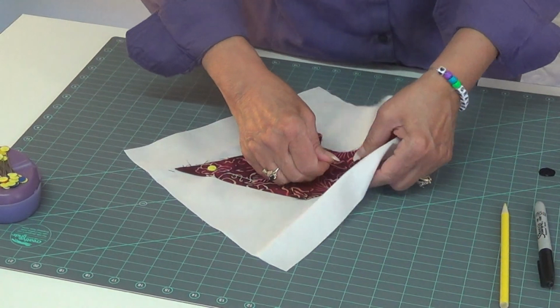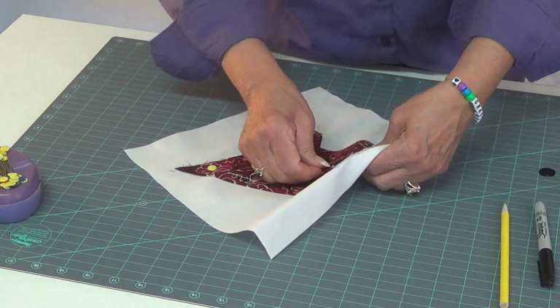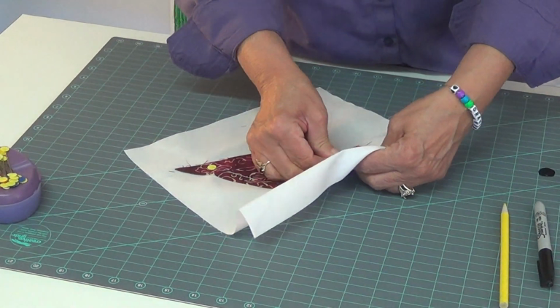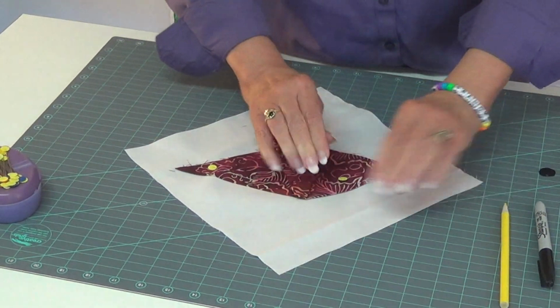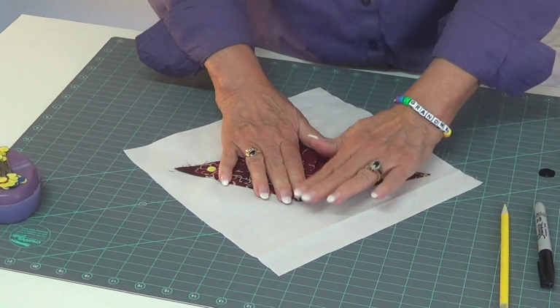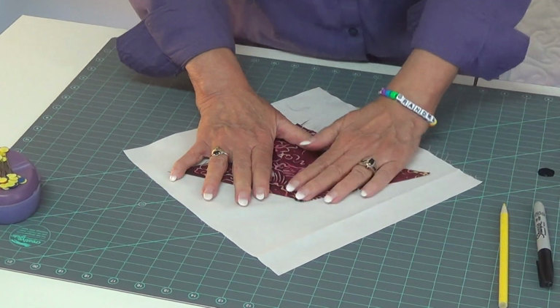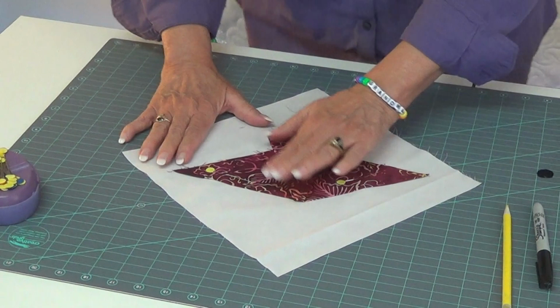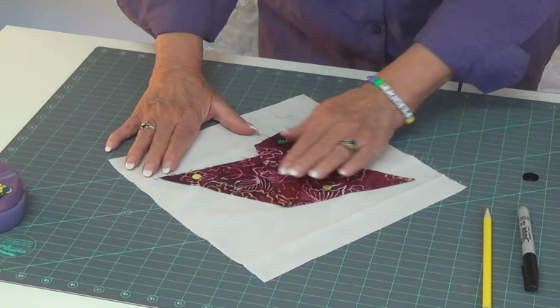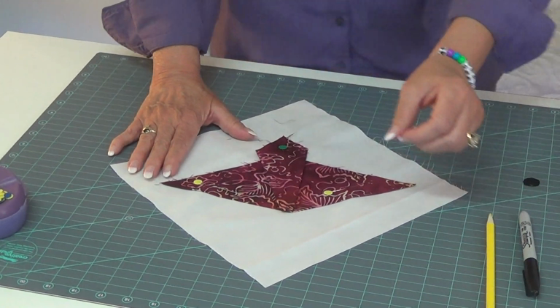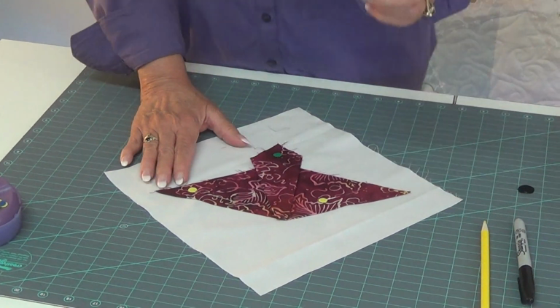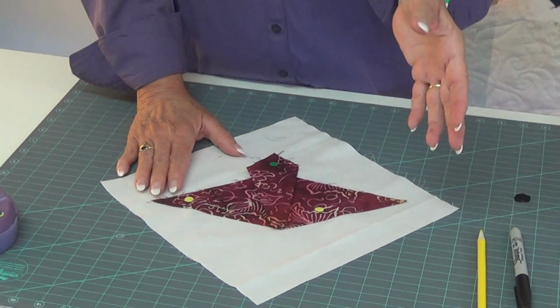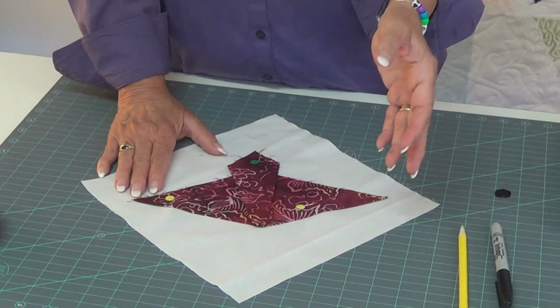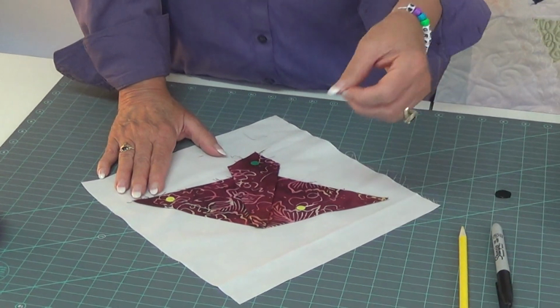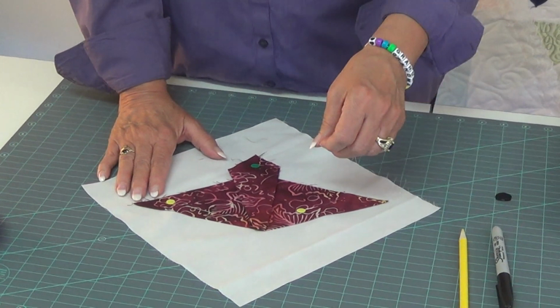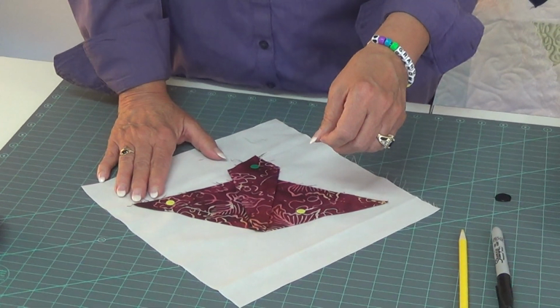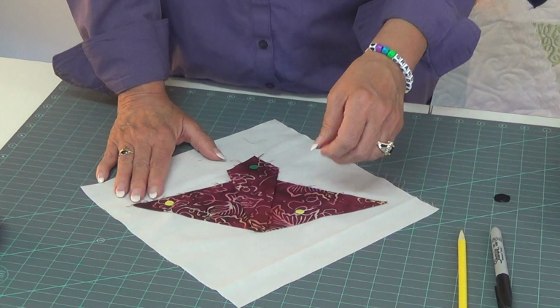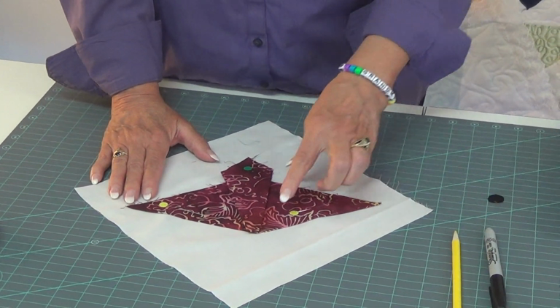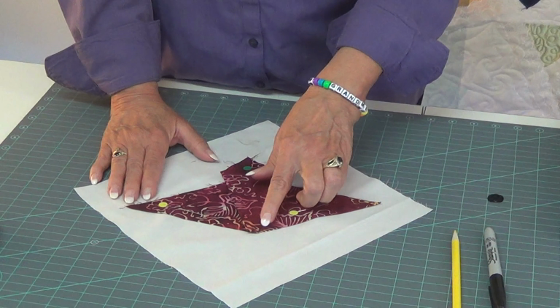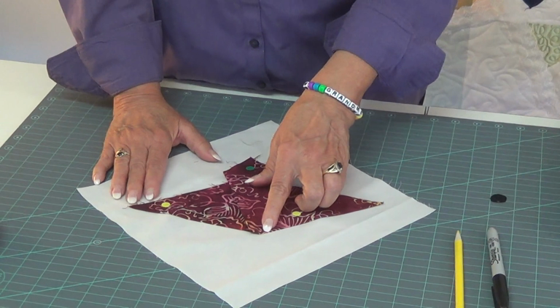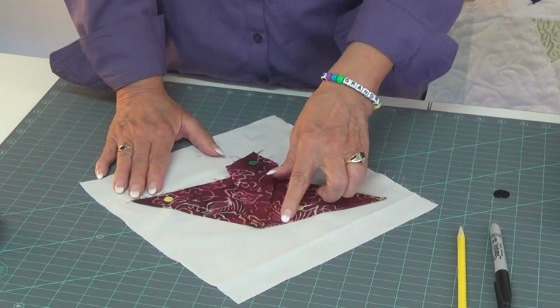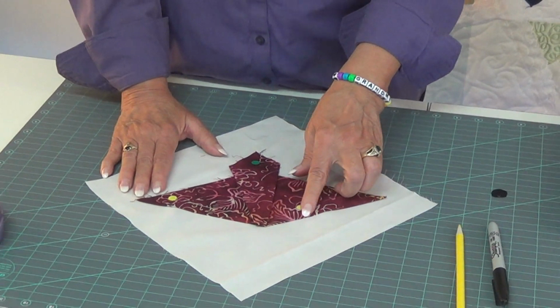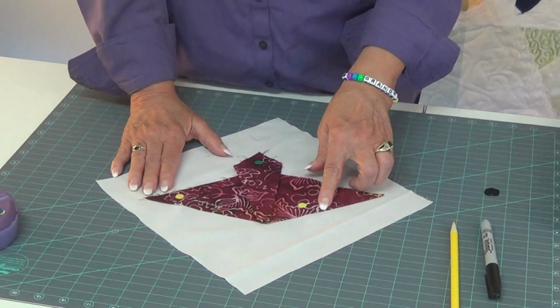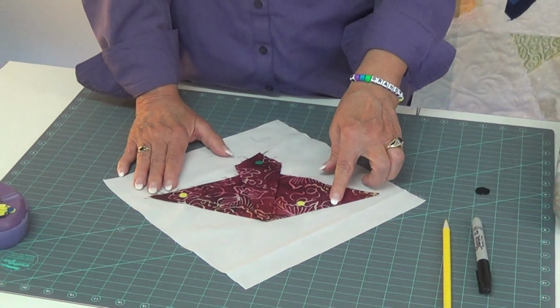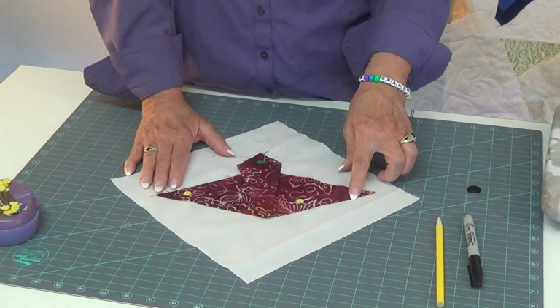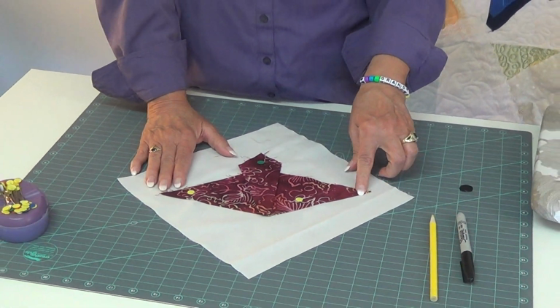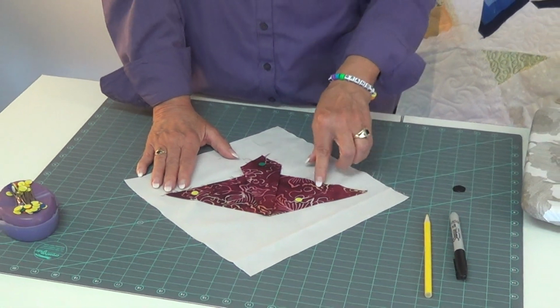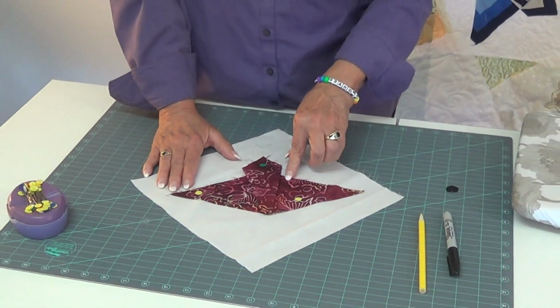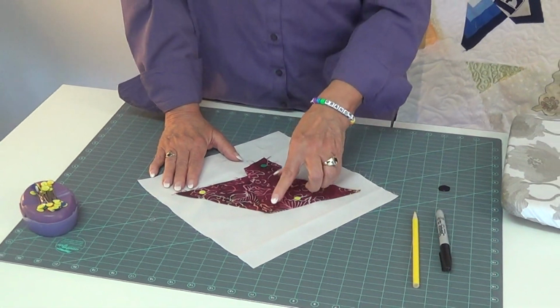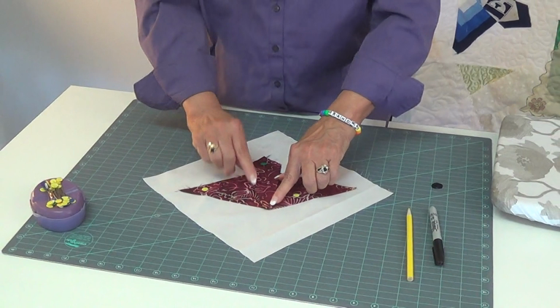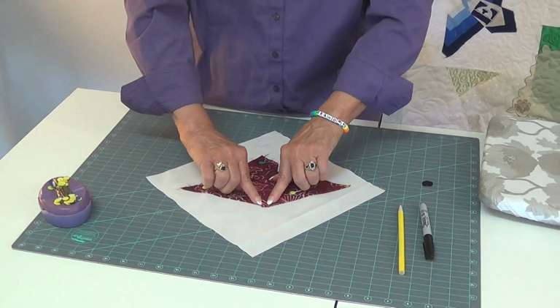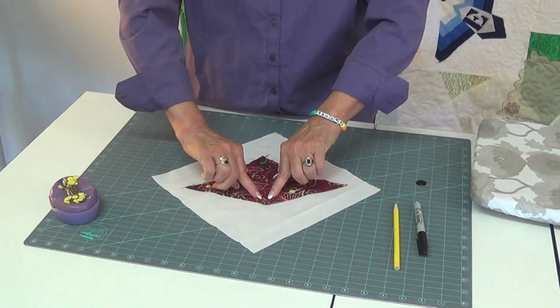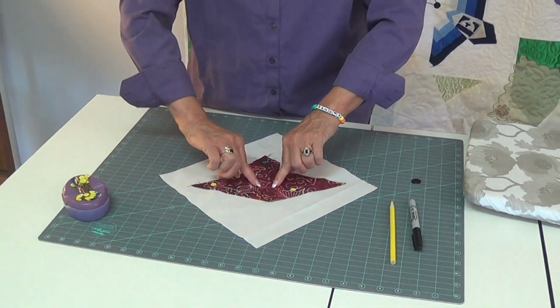And when you get ready to stitch, you can do it by hand with a blanket stitch. You can do a zigzag stitch, a satin stitch, a straight stitch, and then stitch down the body.